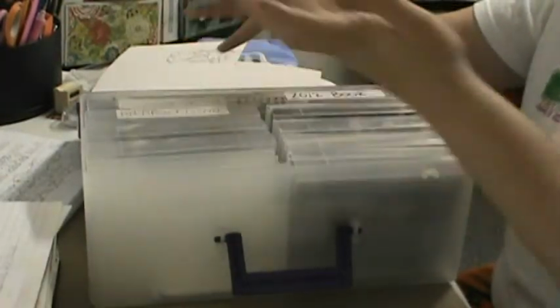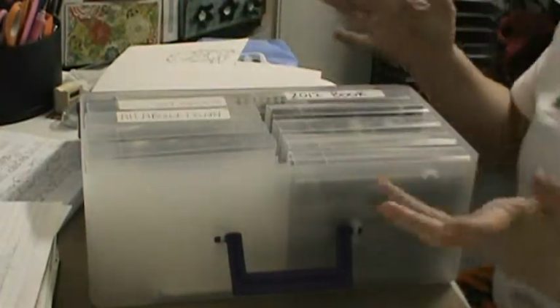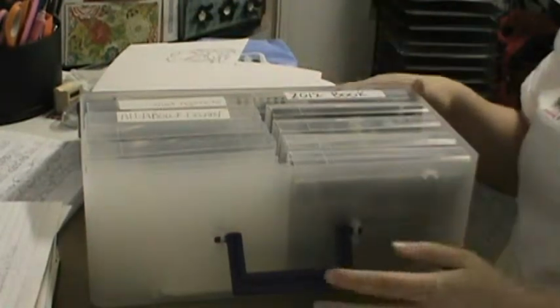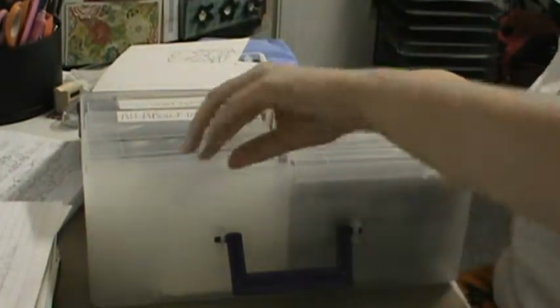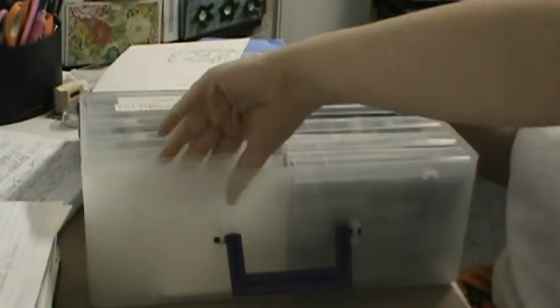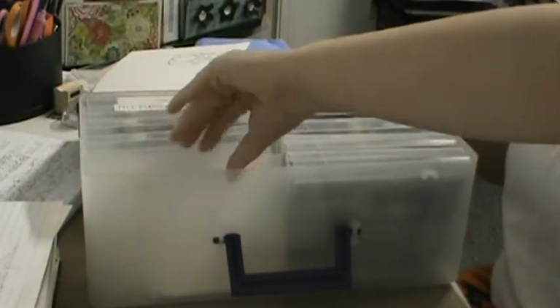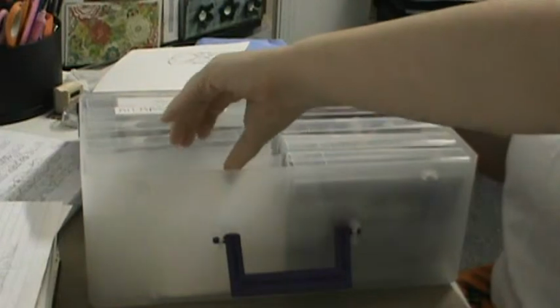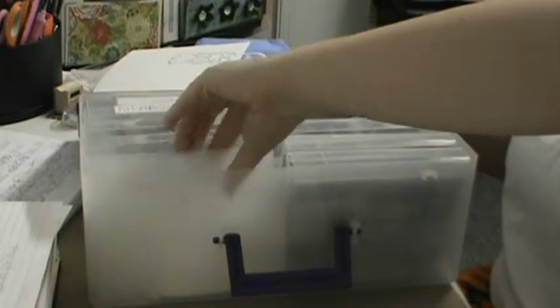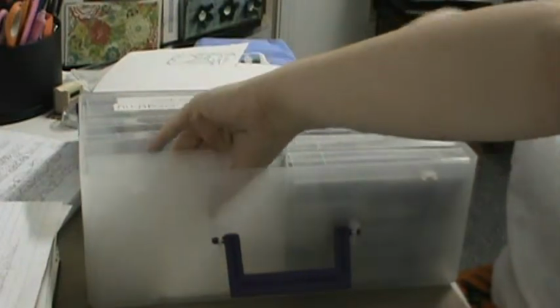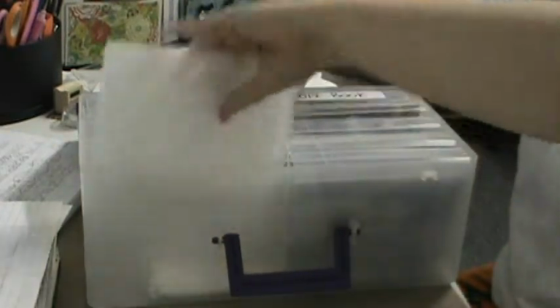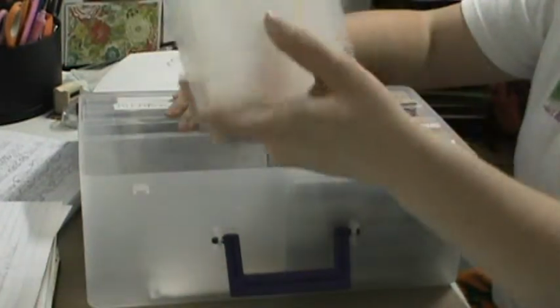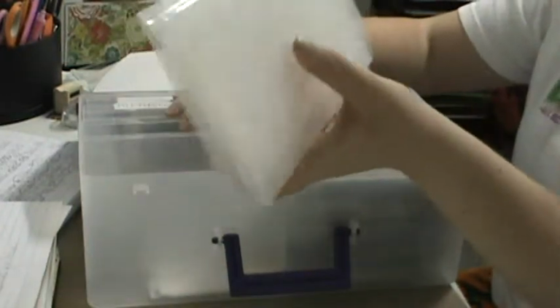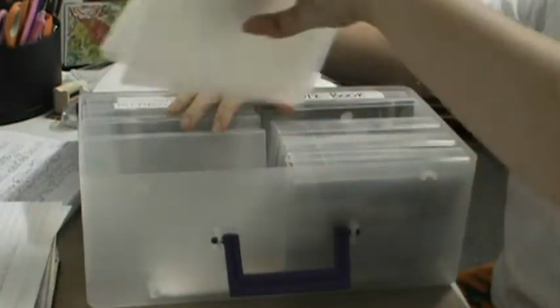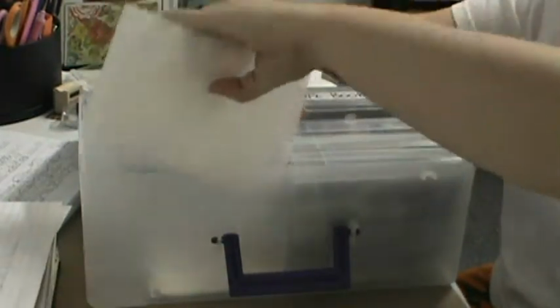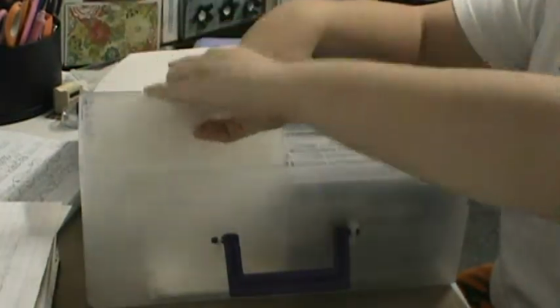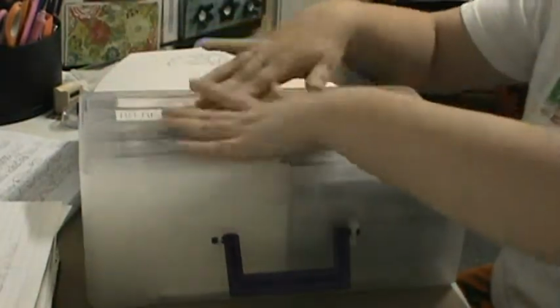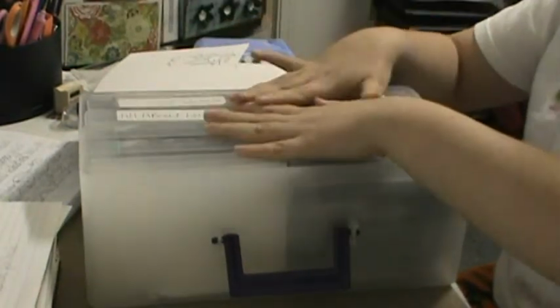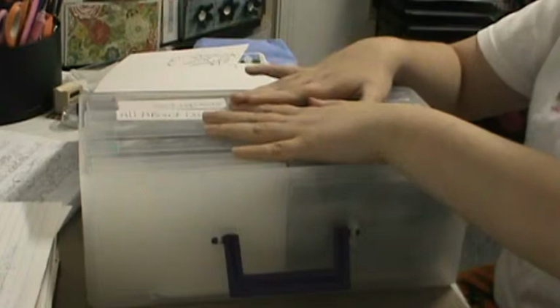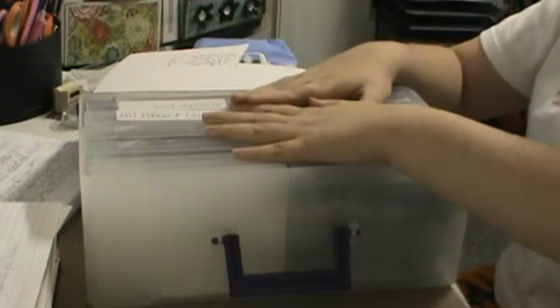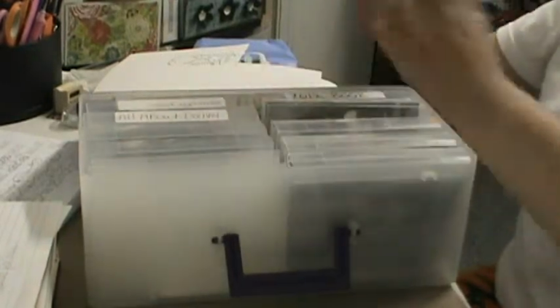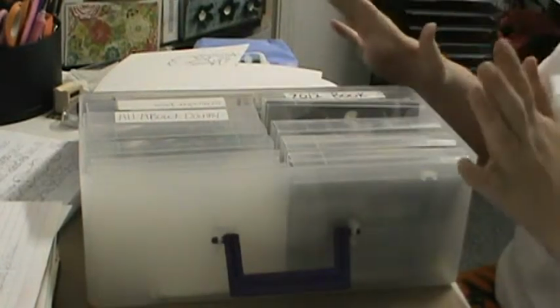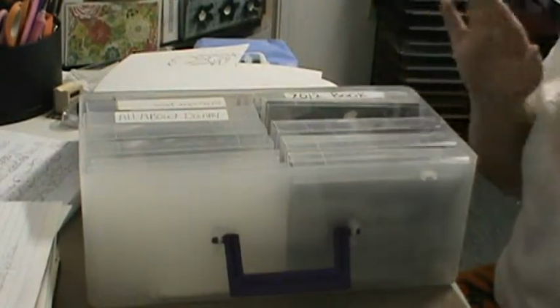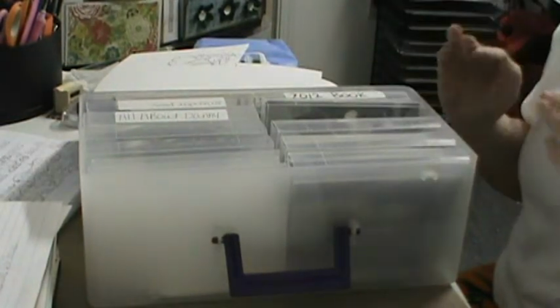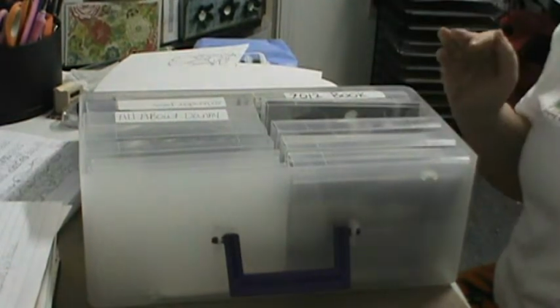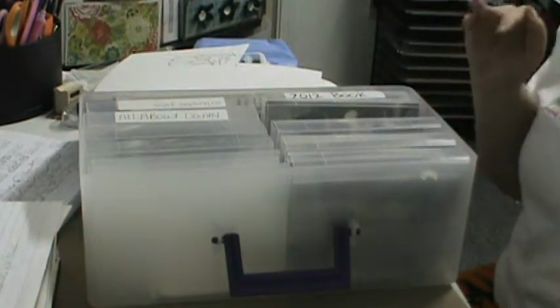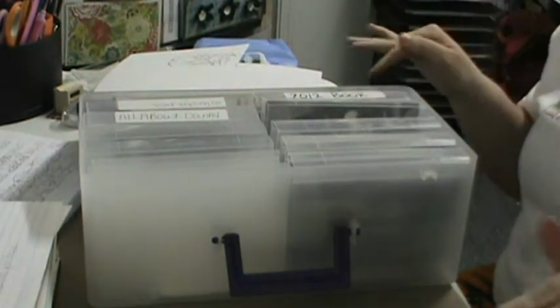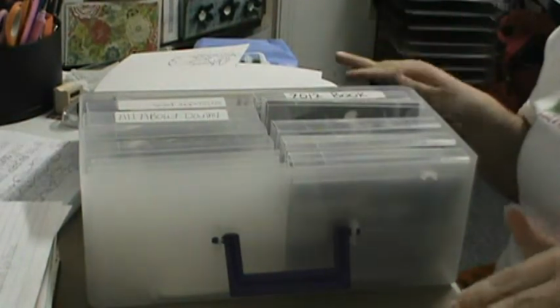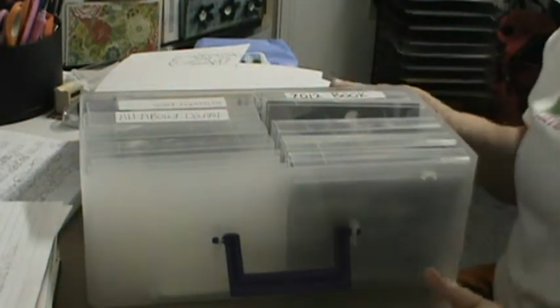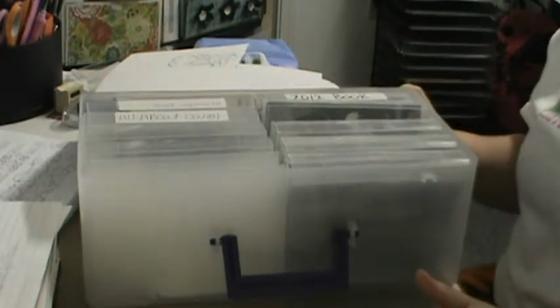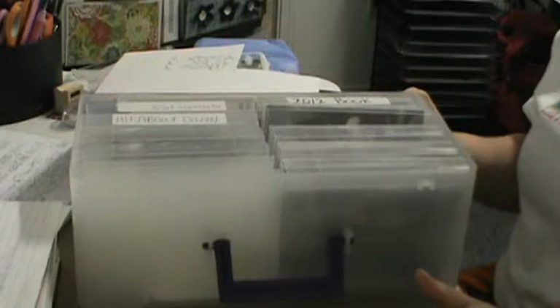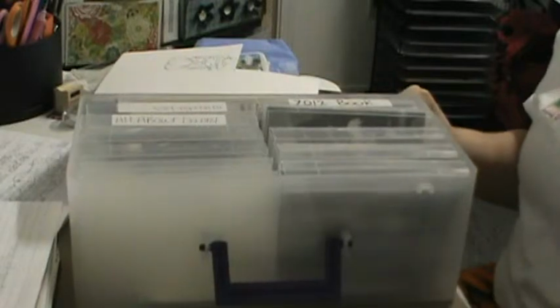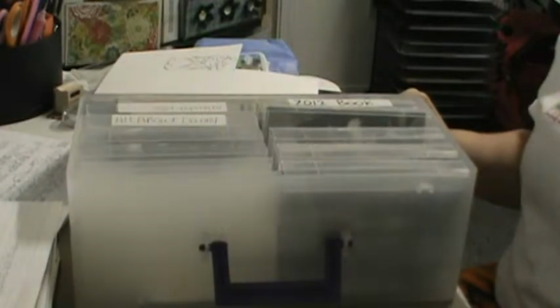I've got three more that have never been used. That's how I organize my photos — it's easiest for me to do it by project, since that's the way I think.